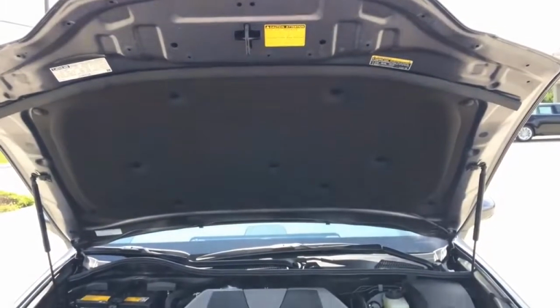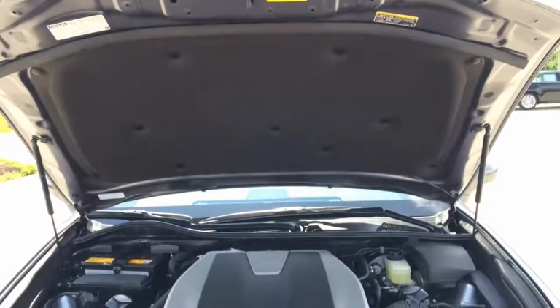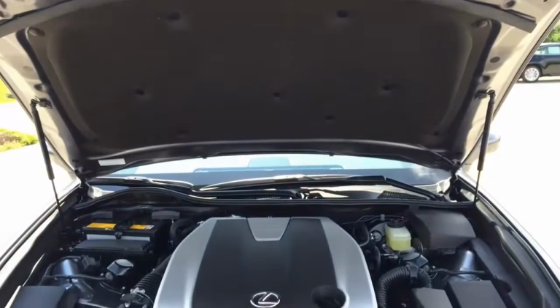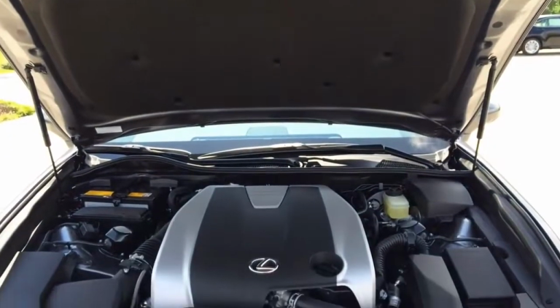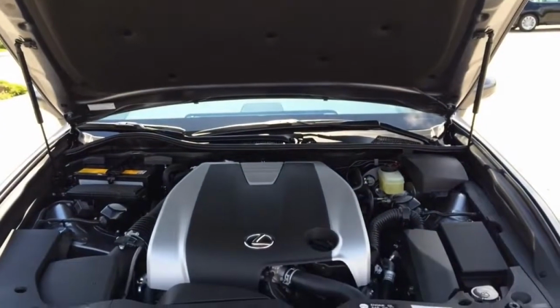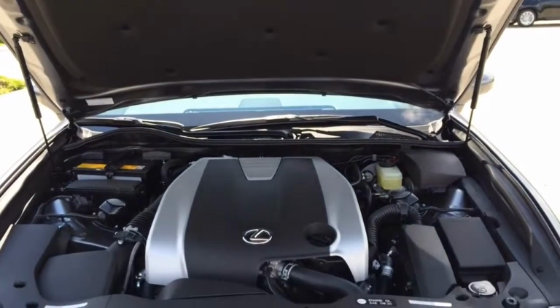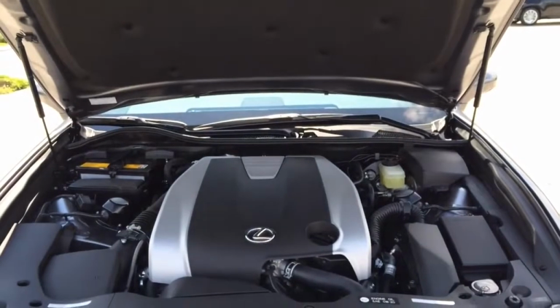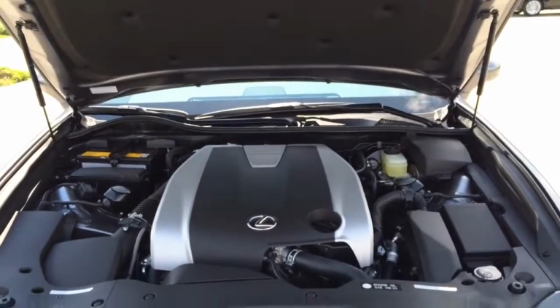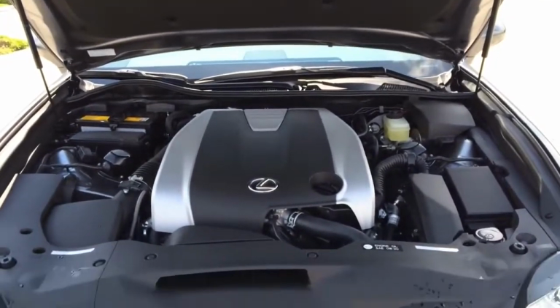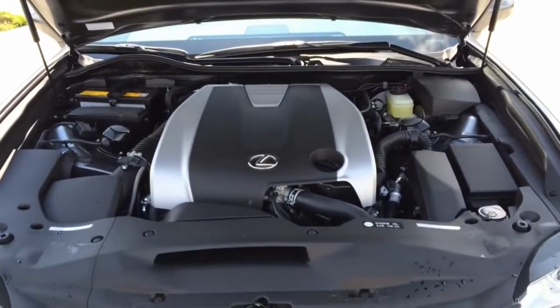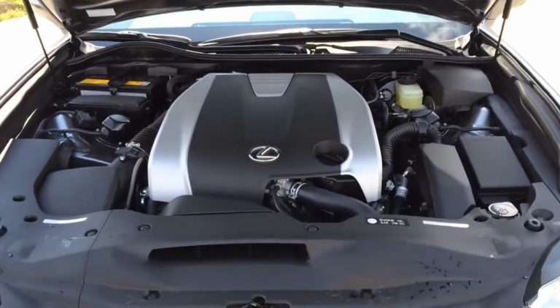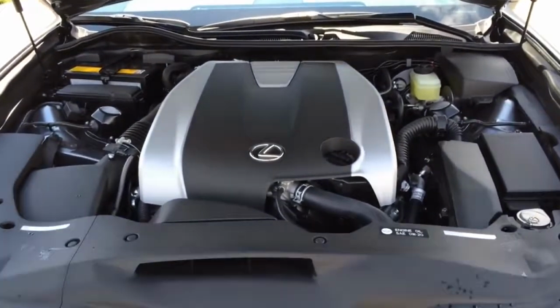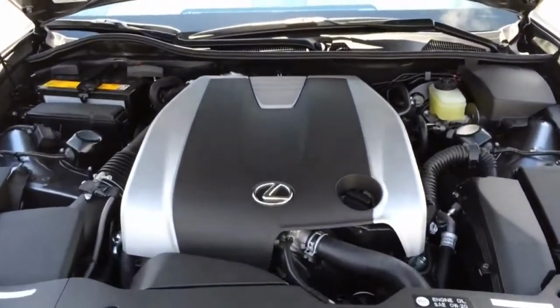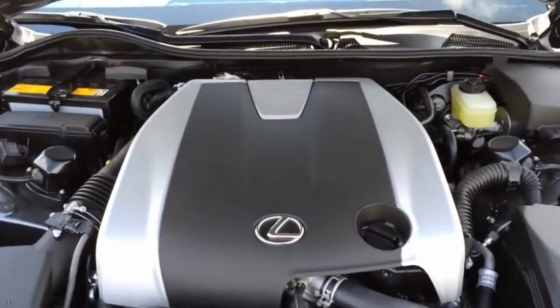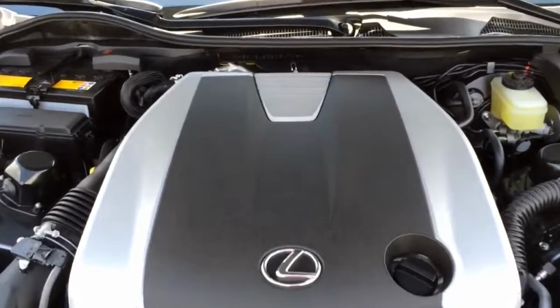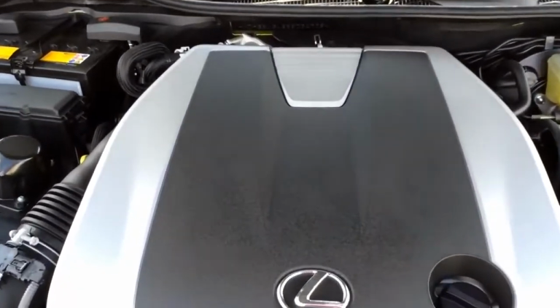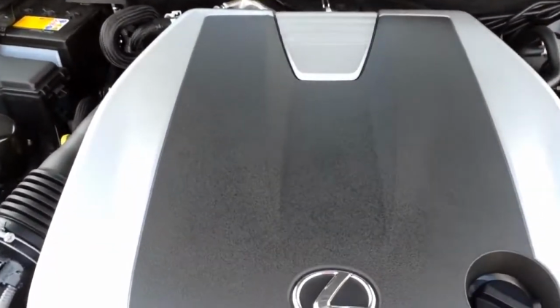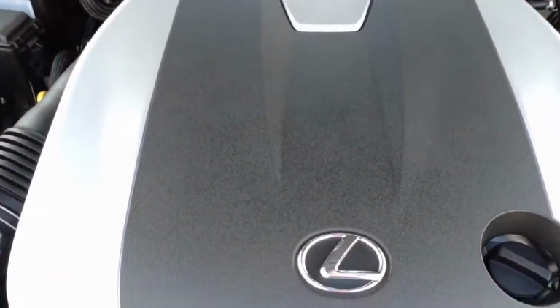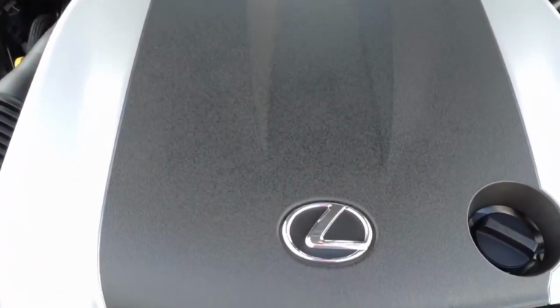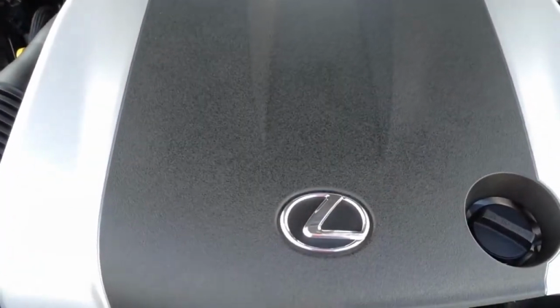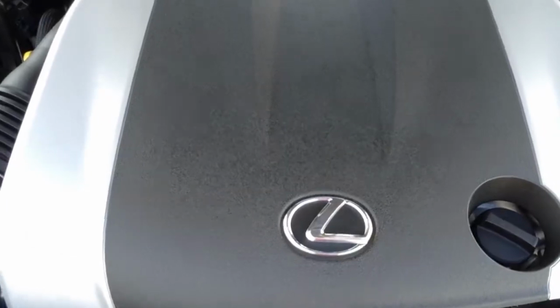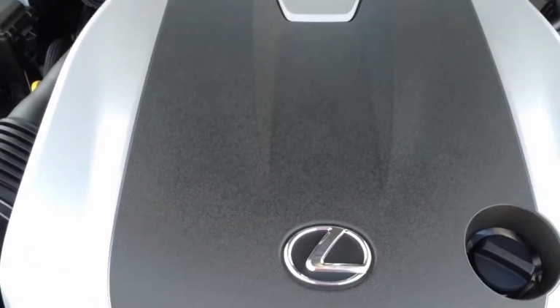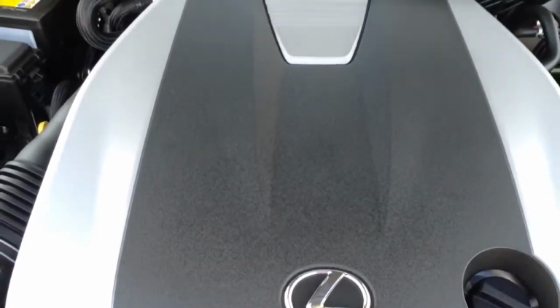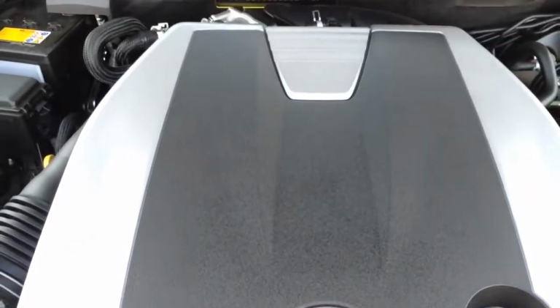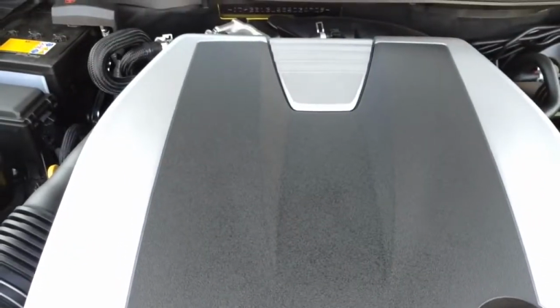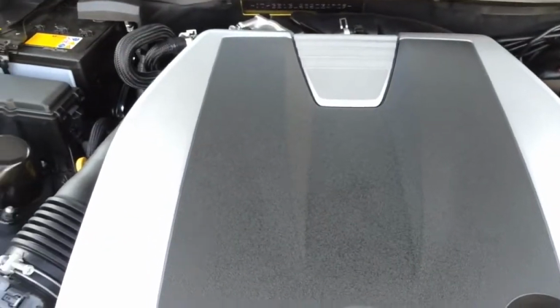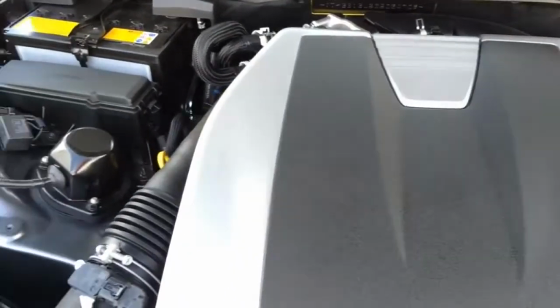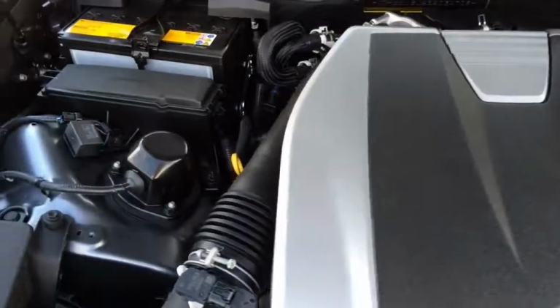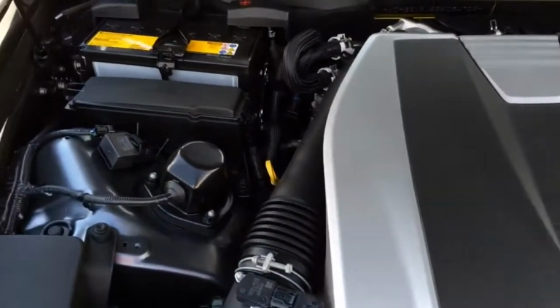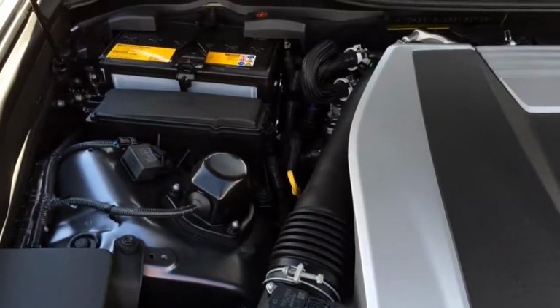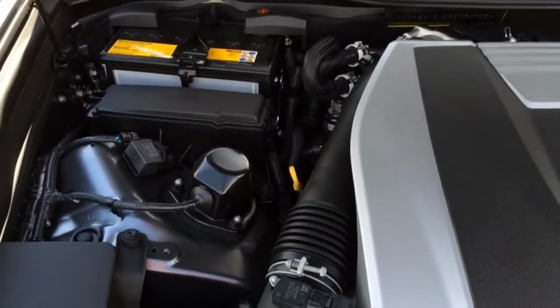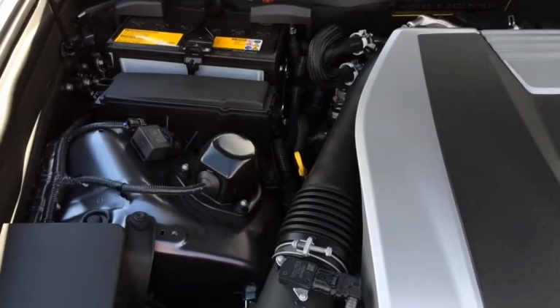The engine pushes out 306 horsepower at 6,400 RPM and 277 pound-feet of torque at 4,800 RPM. It can hit 0 to 60 in 5.7 seconds.